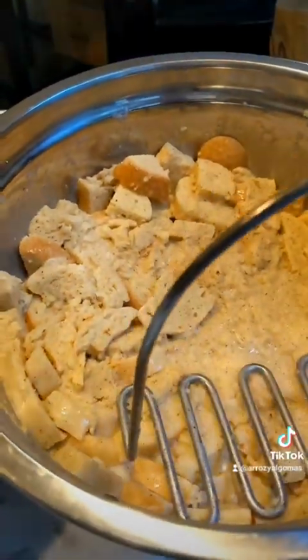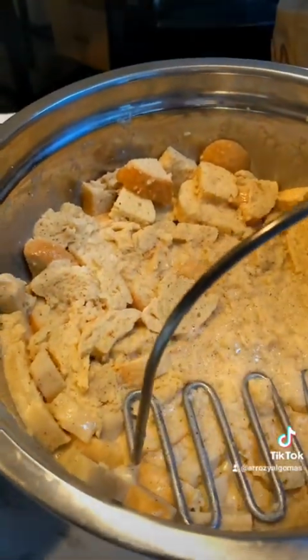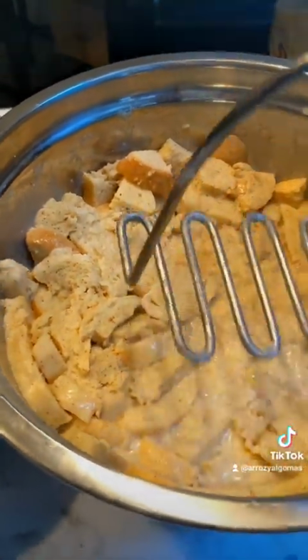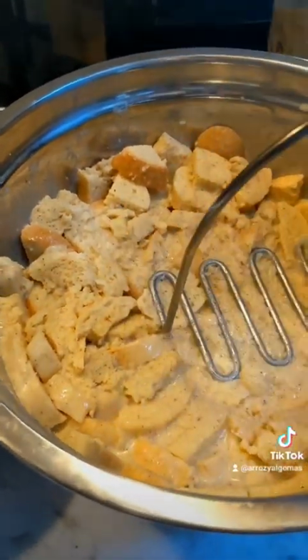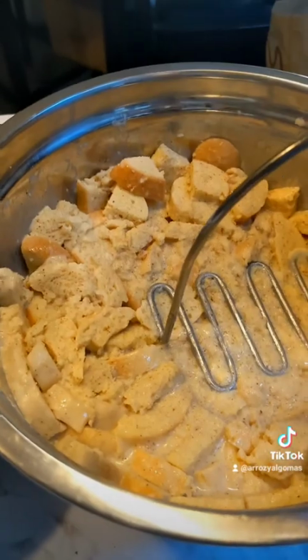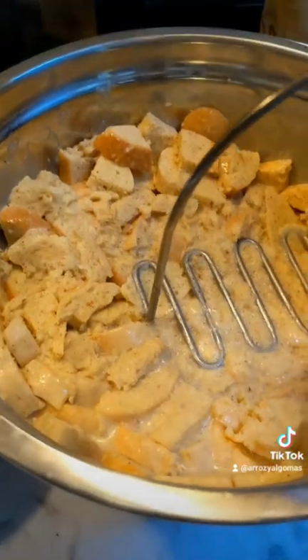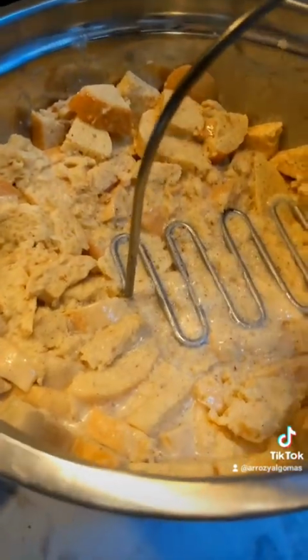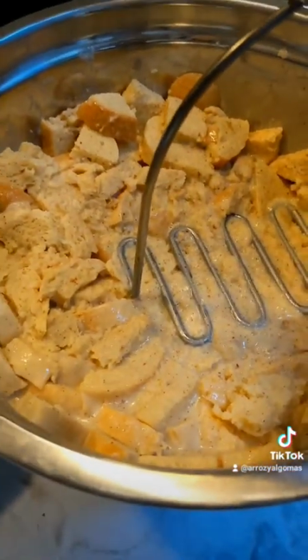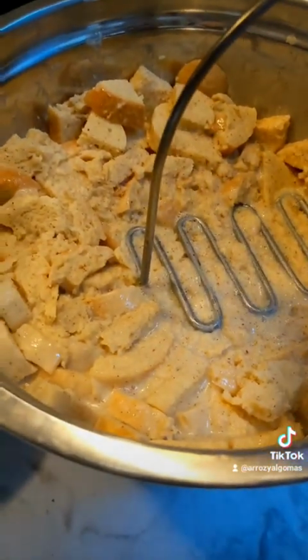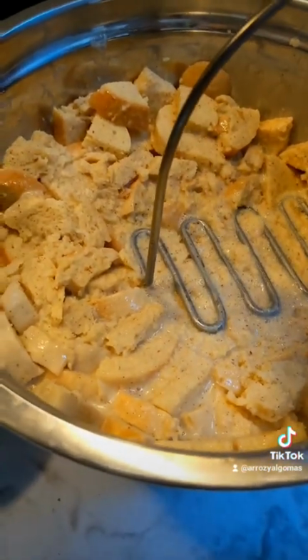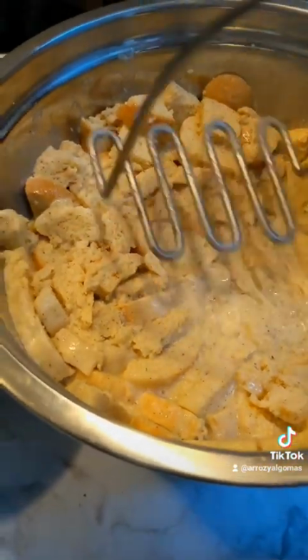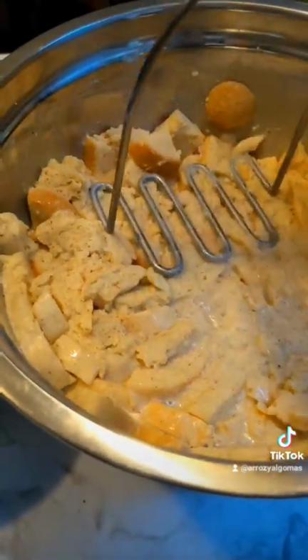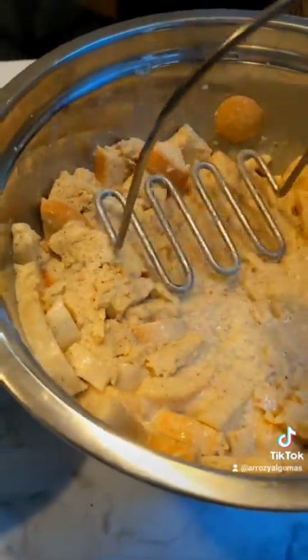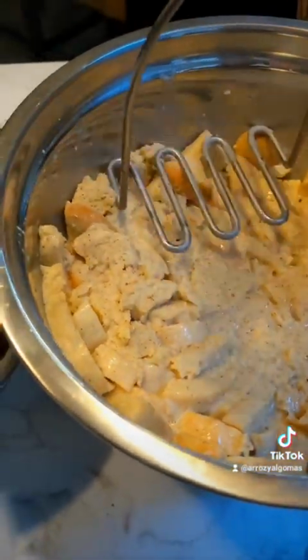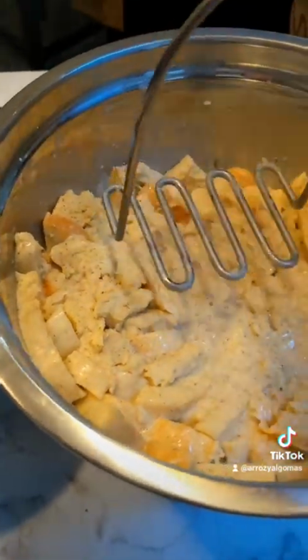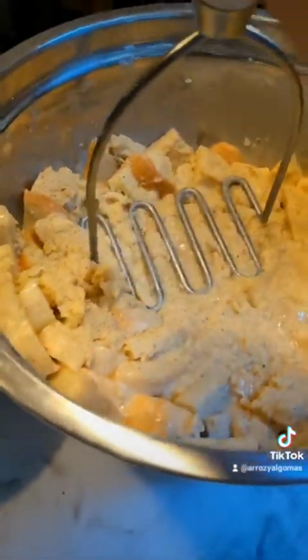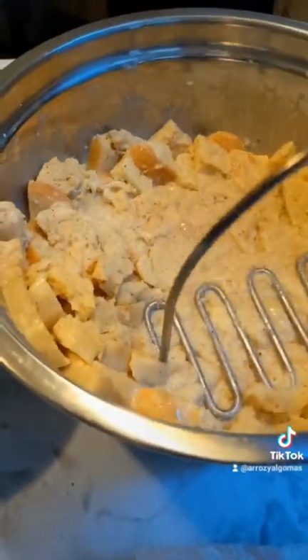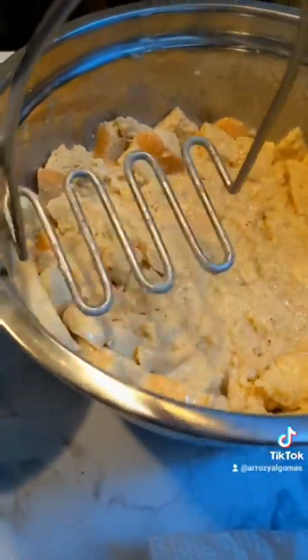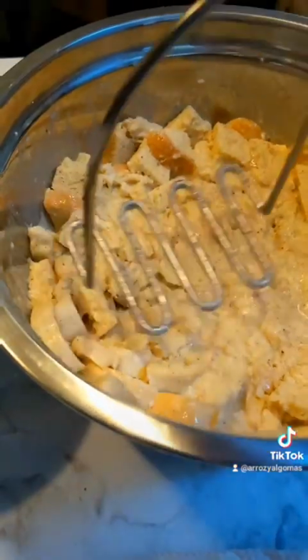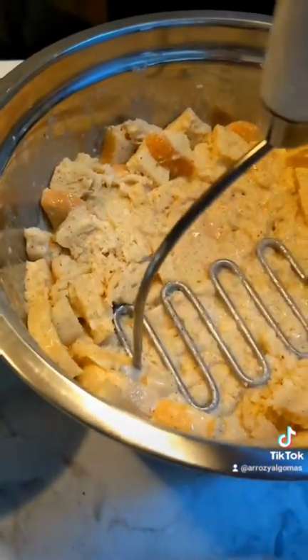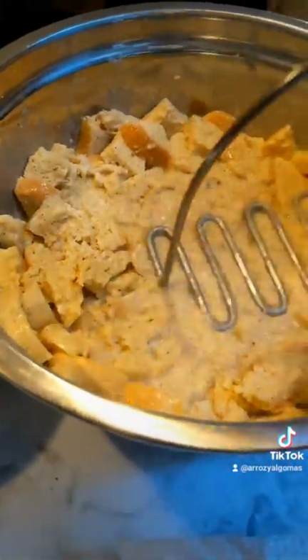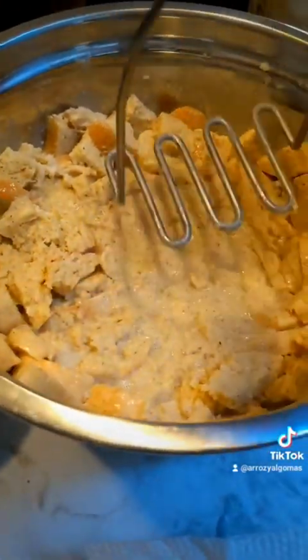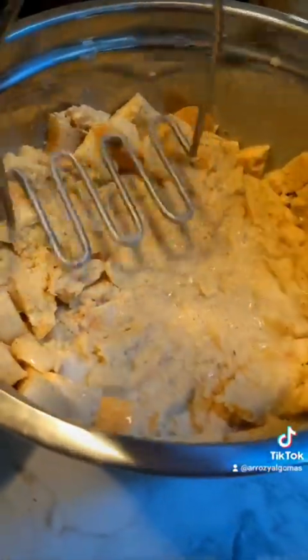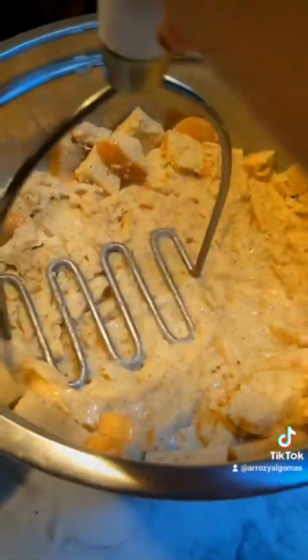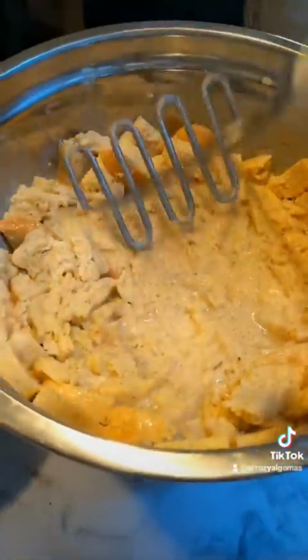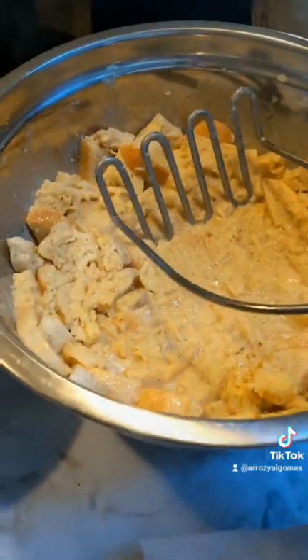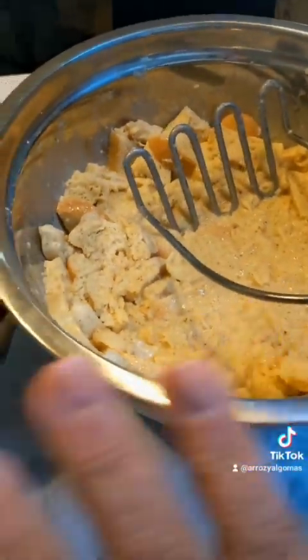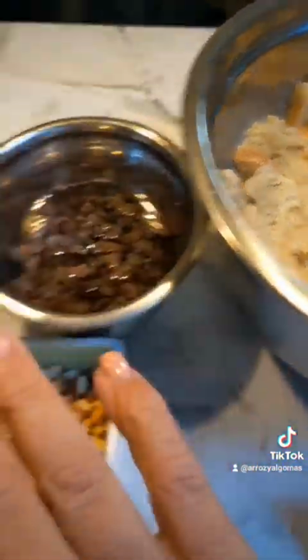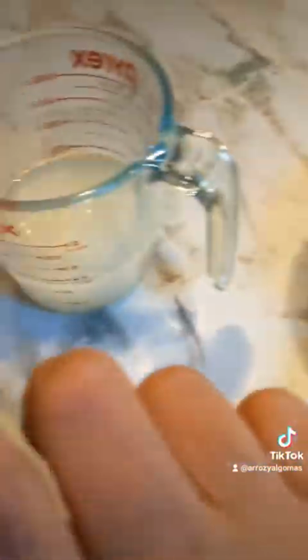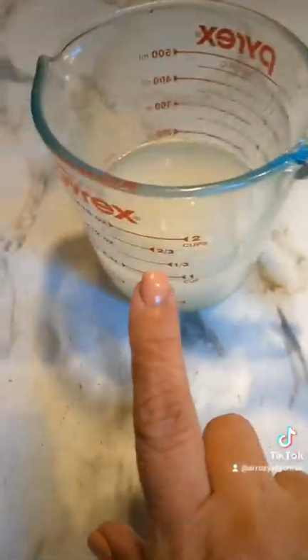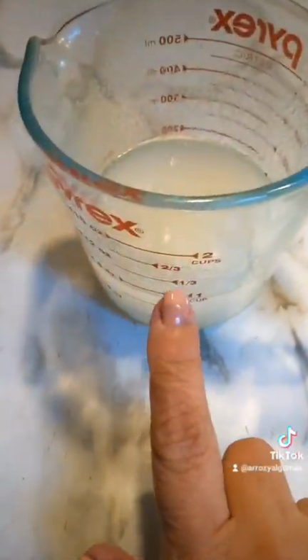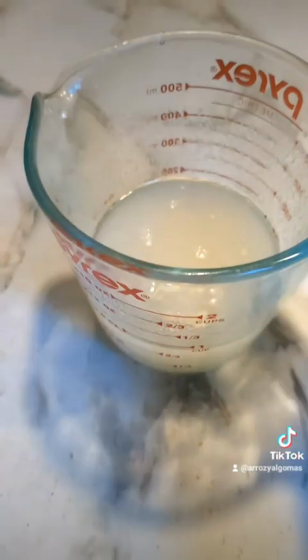I like my bread pudding not fully blended where it's all liquidated, but I also don't like super big chunks. I like it to have some texture in it. And while that's happening, I'm gonna make the caramel.